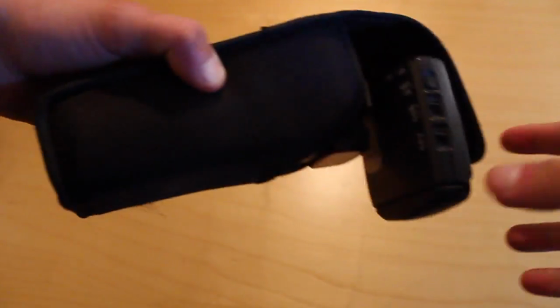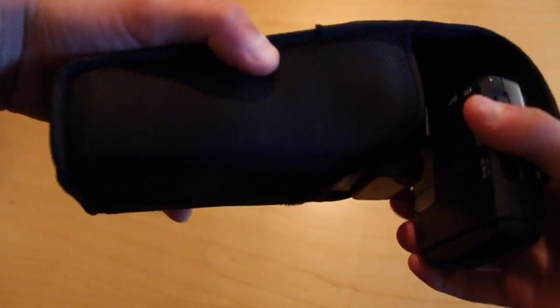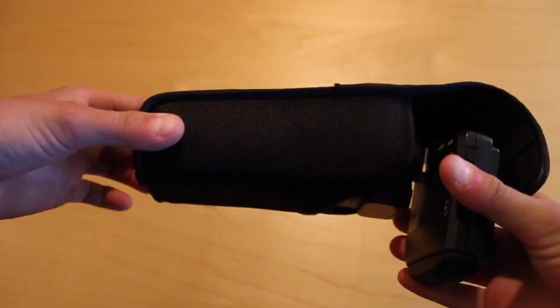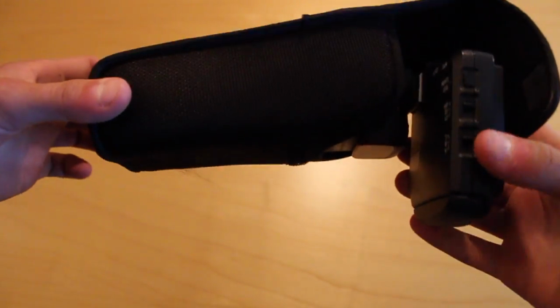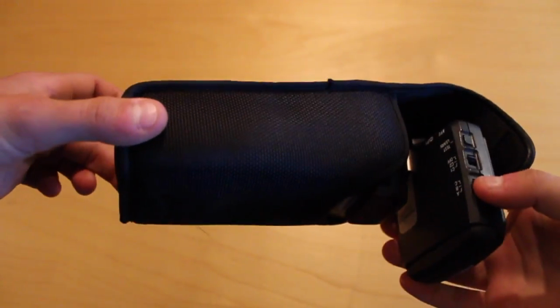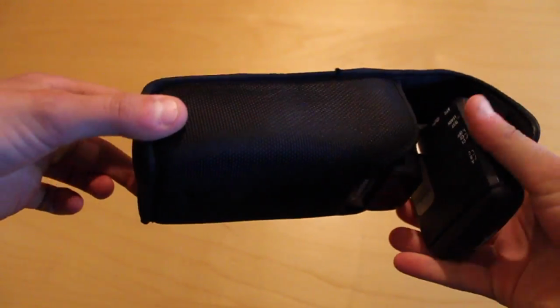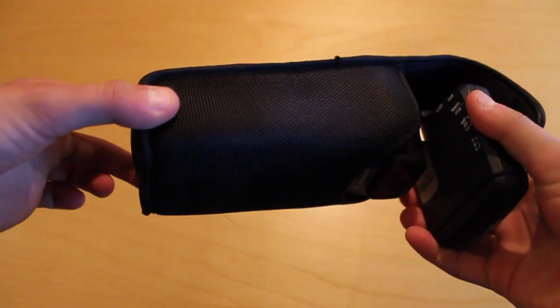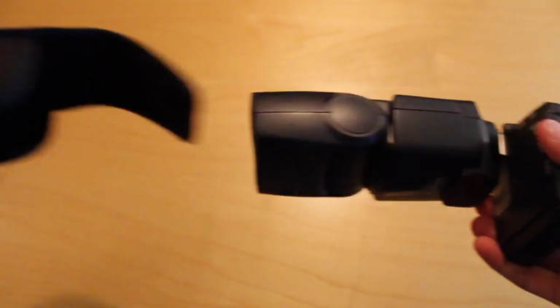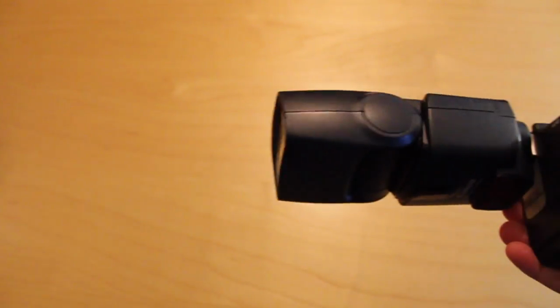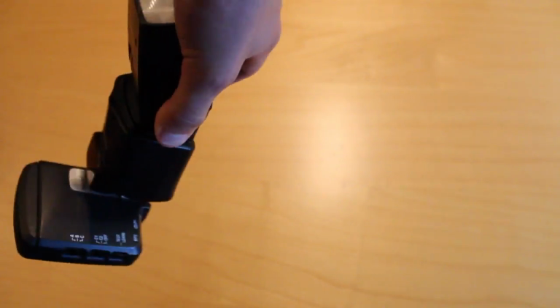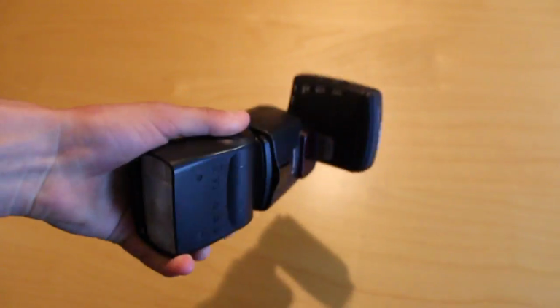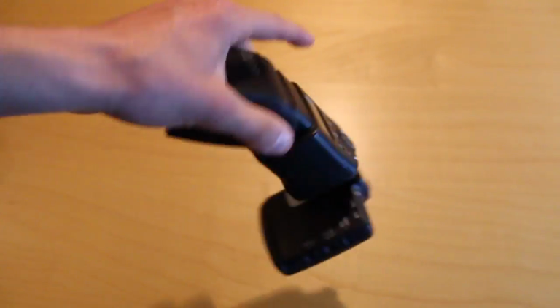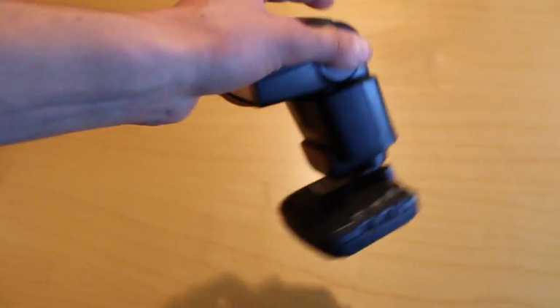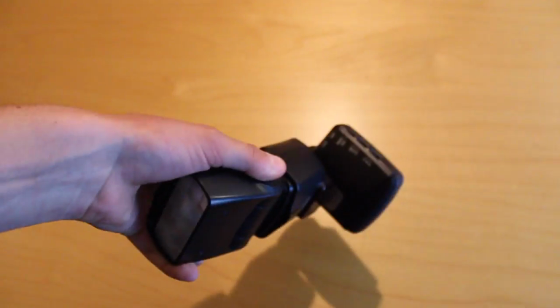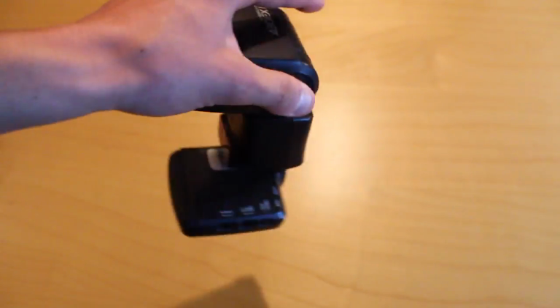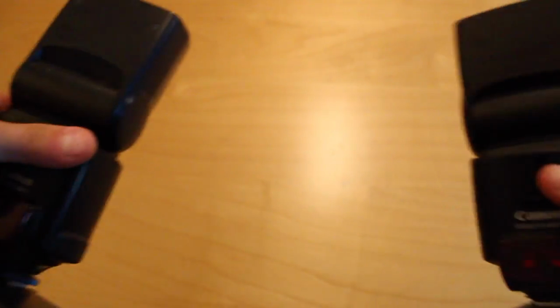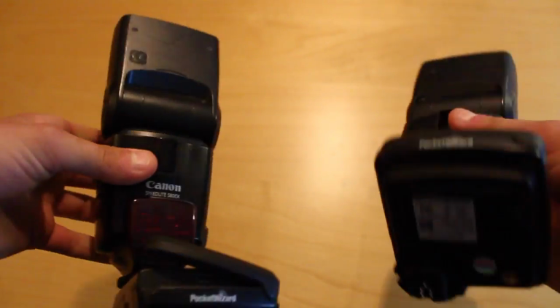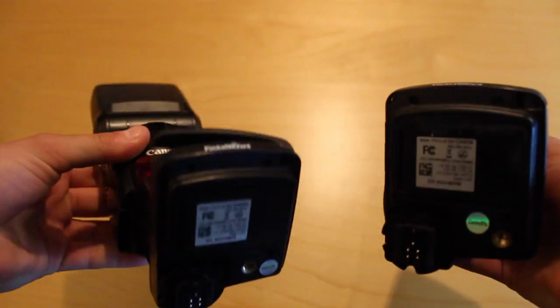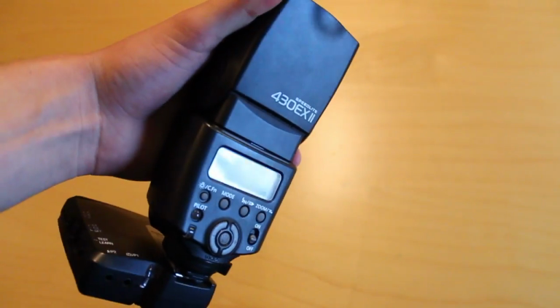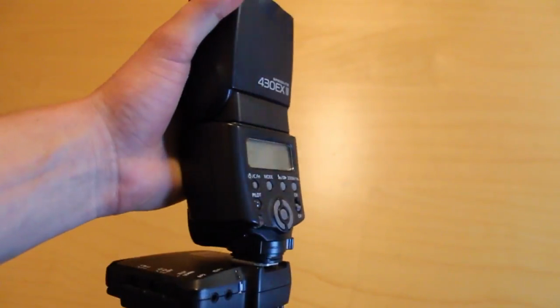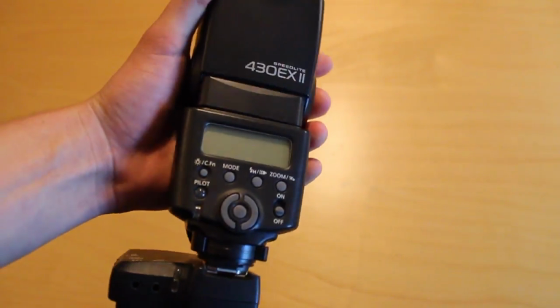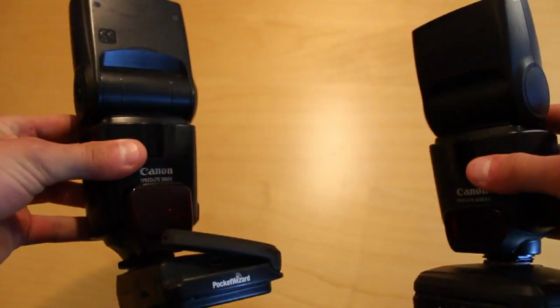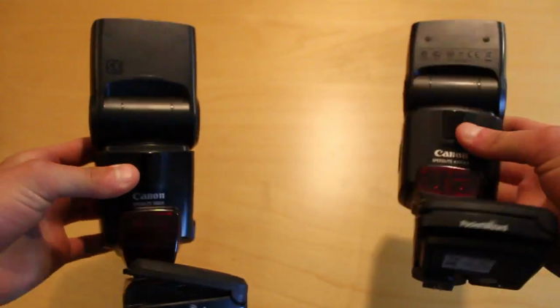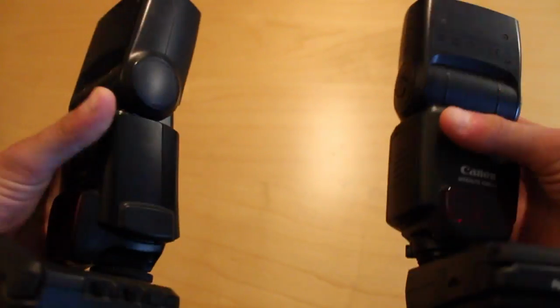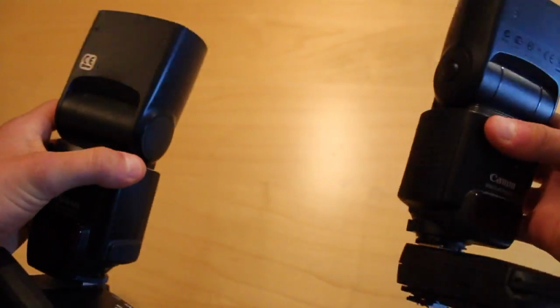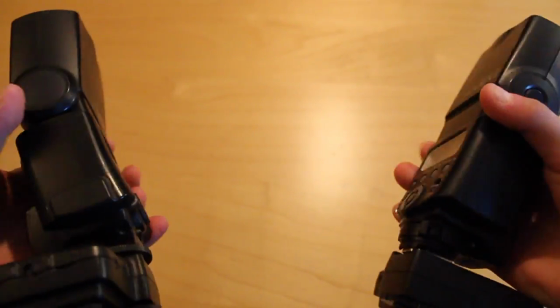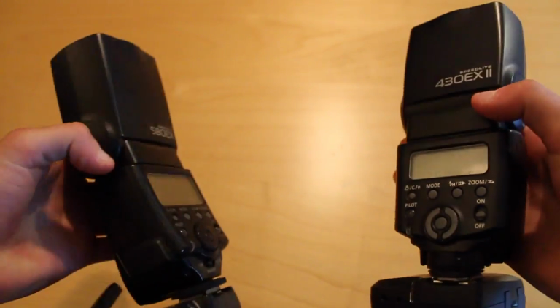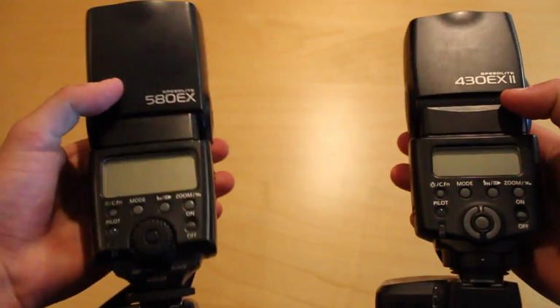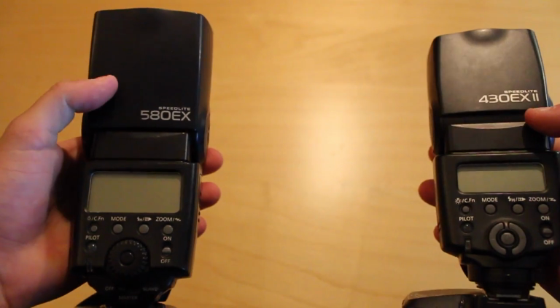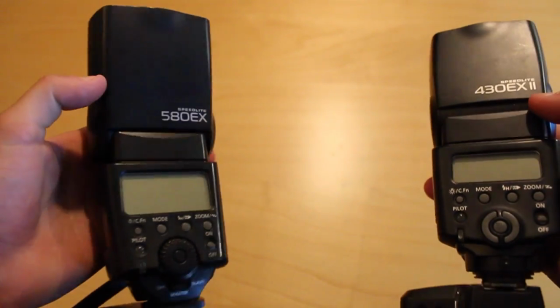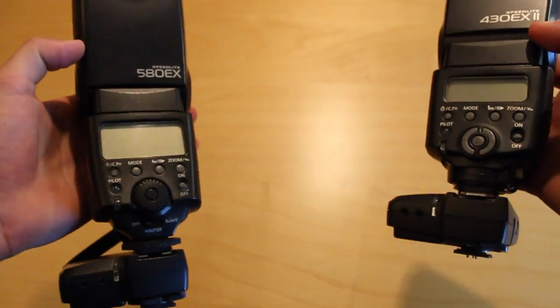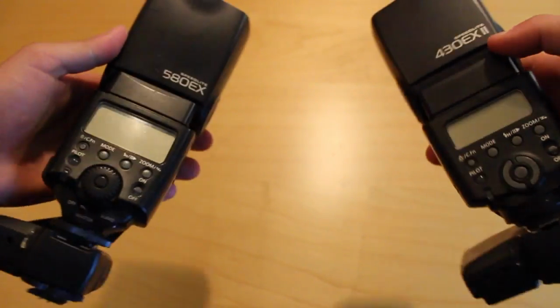Here we have the 430 and the 580EX speed lights, and these are the flashes that I use in most of my skate photos. I'll typically use both of them at the same time, and on the bottom we have the Pocket Wizard TT5 transceivers — these are how the camera syncs up with the flashes to shoot at the same time.